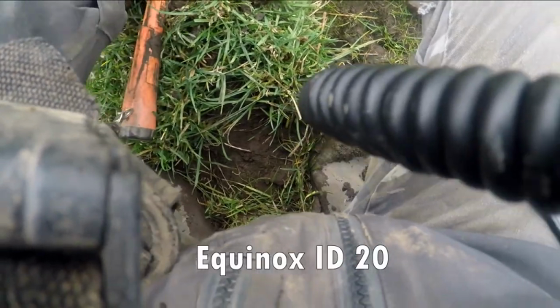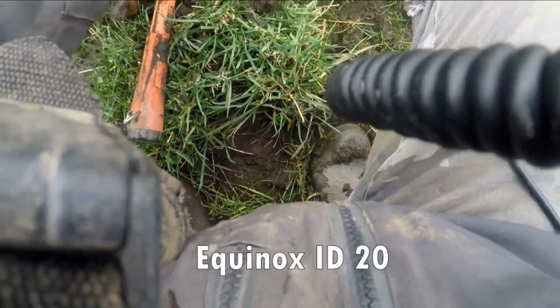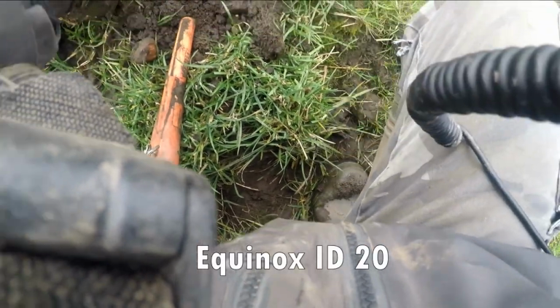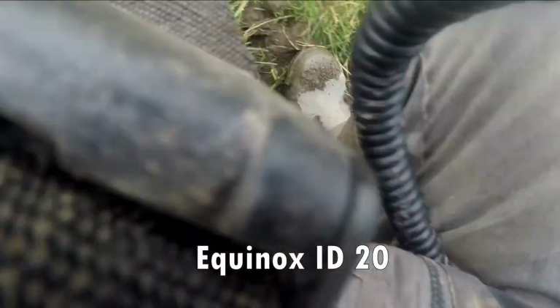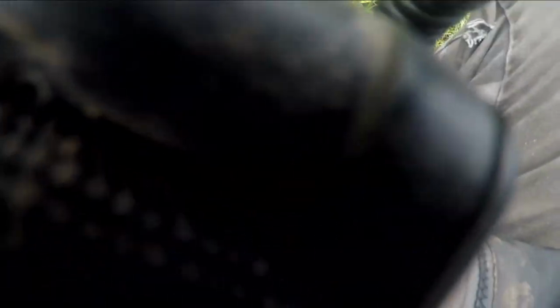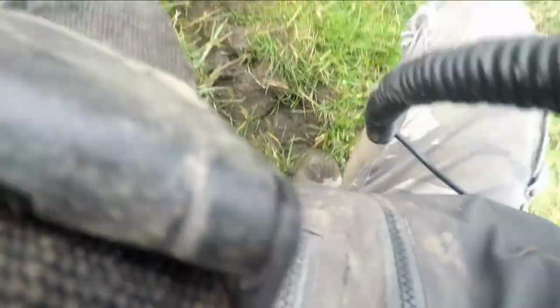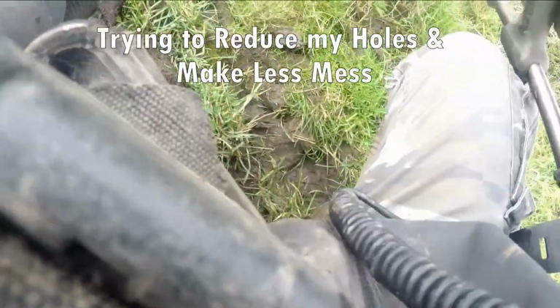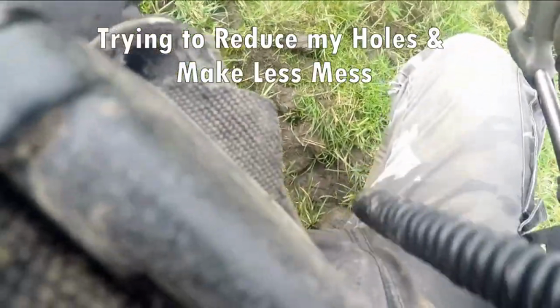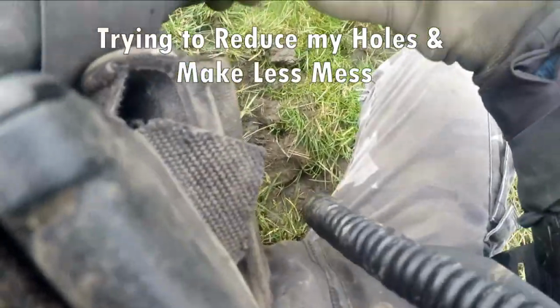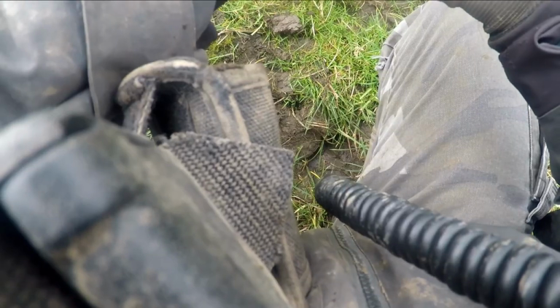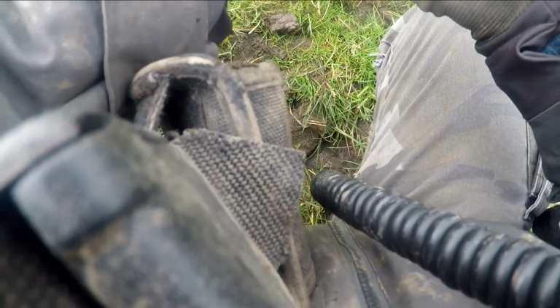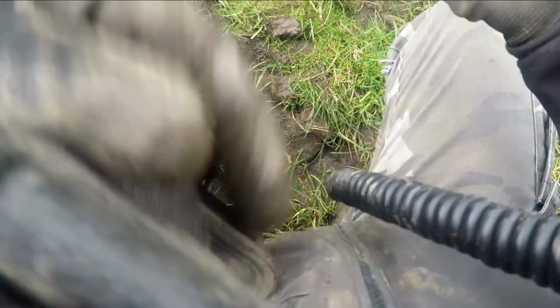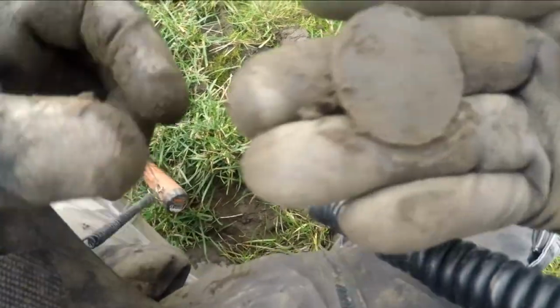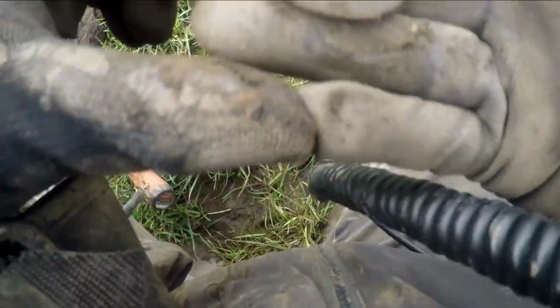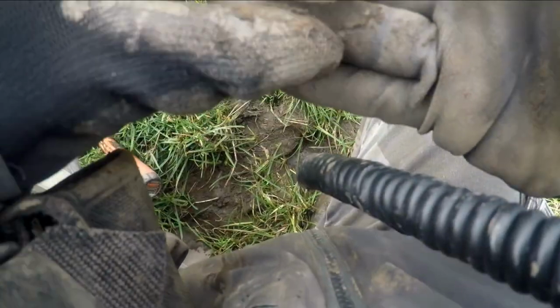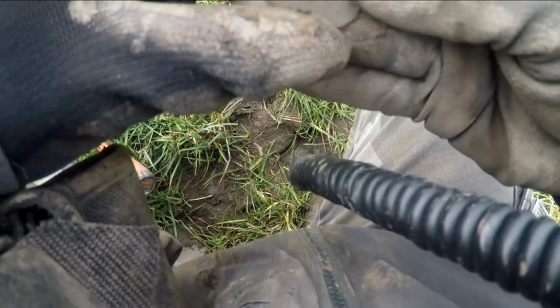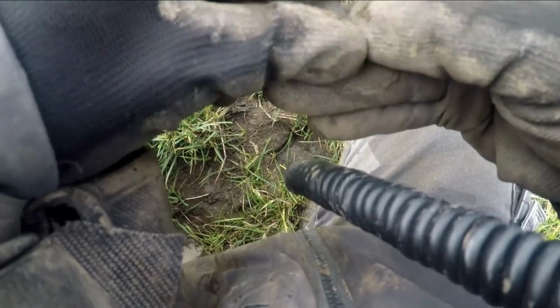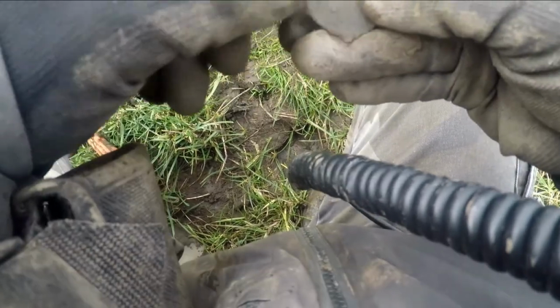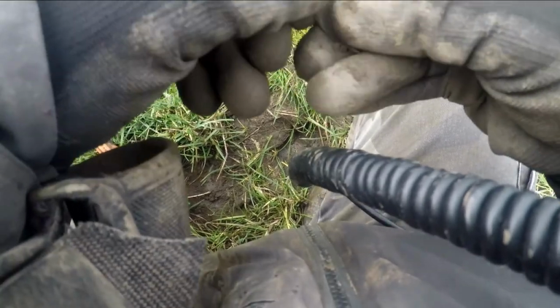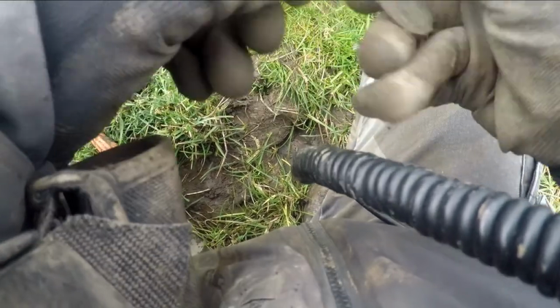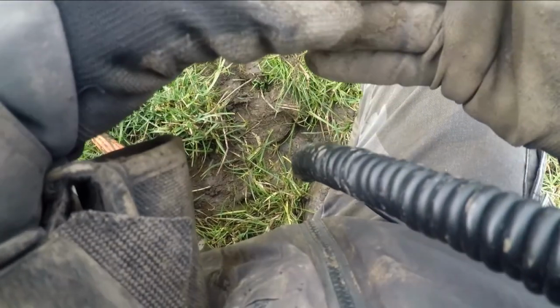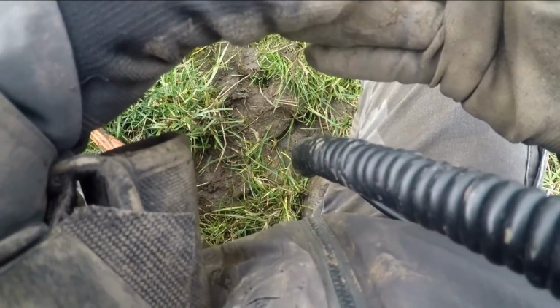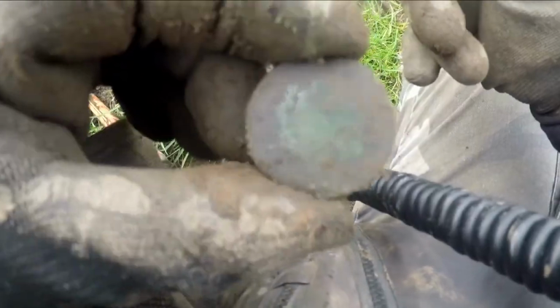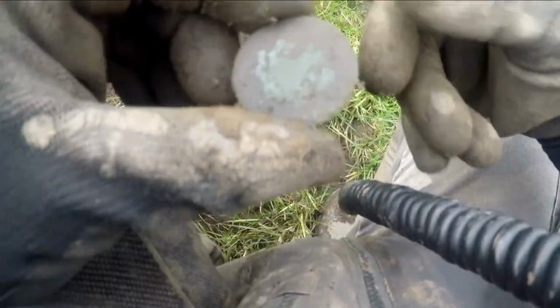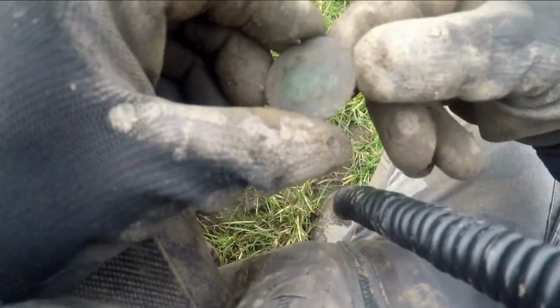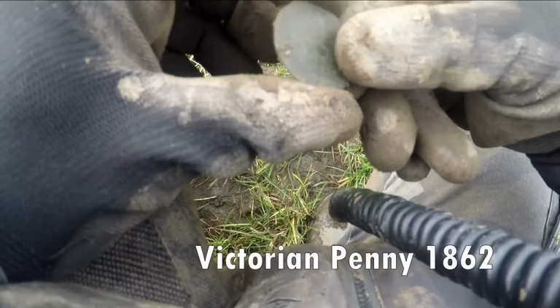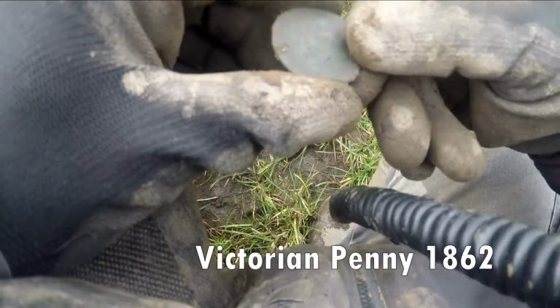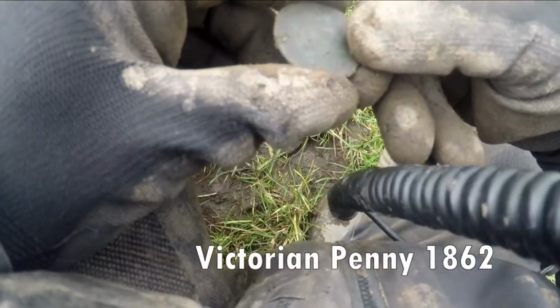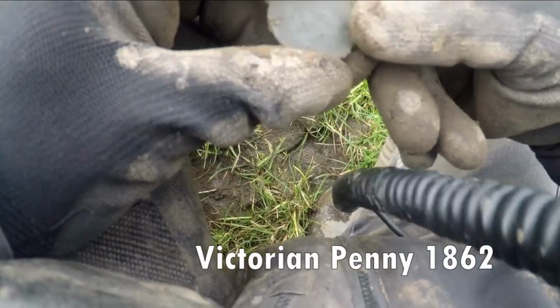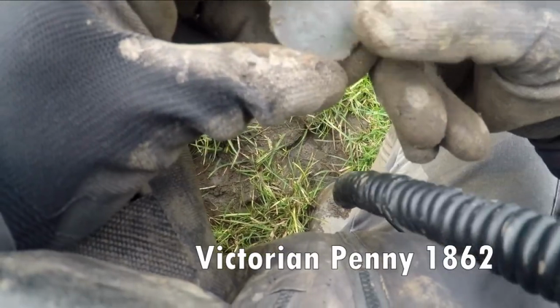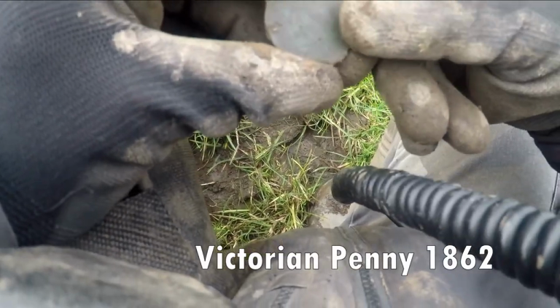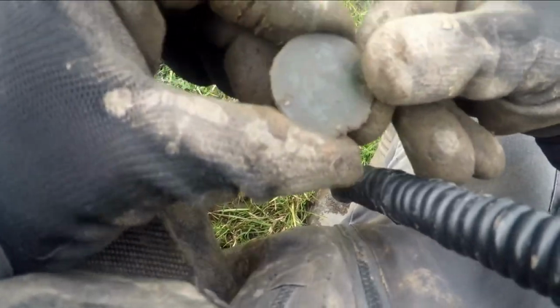Look at that, Ken. Victoria half penny. I've done this field so many times. Anyway, a penny — that's quite deep, 12 inches at least.